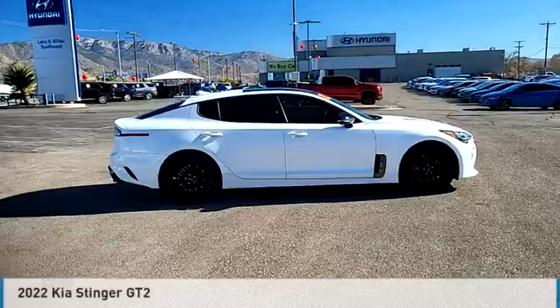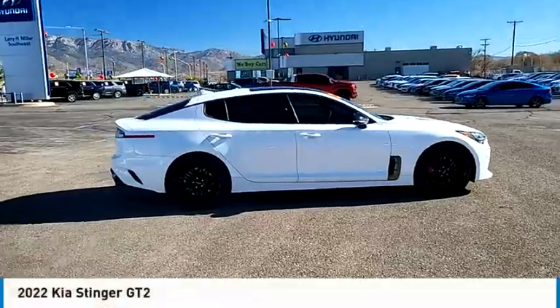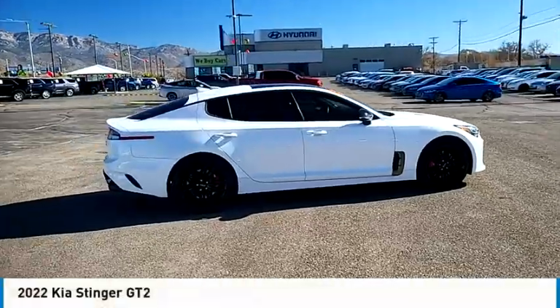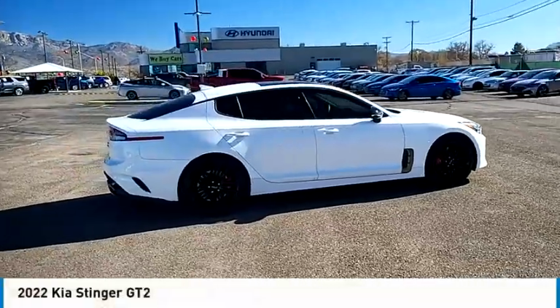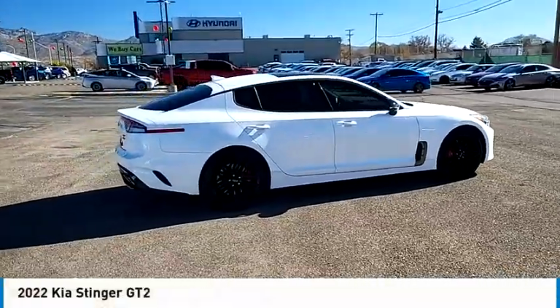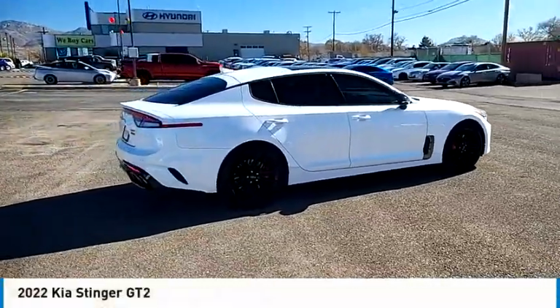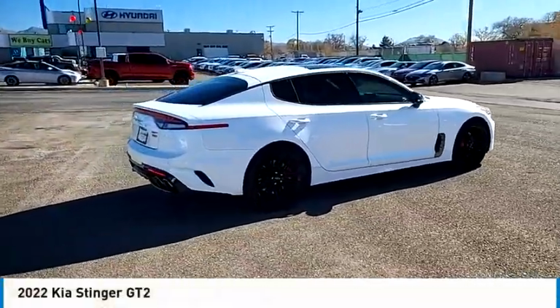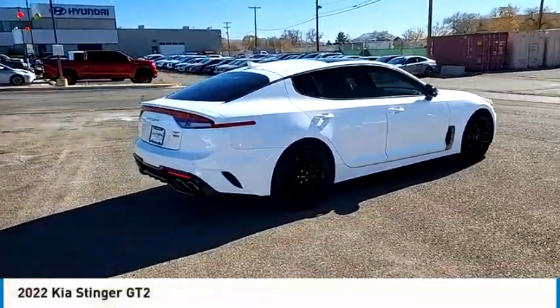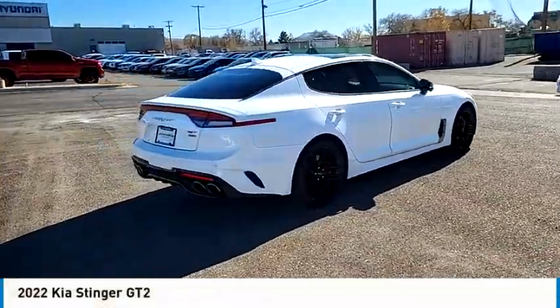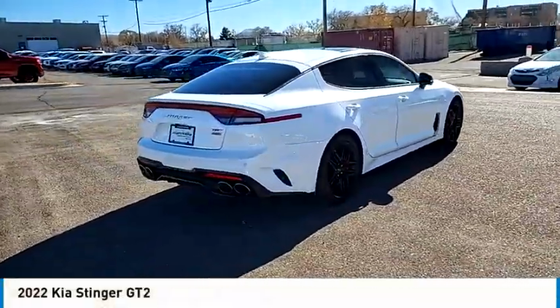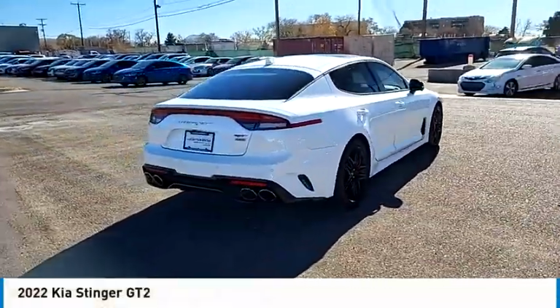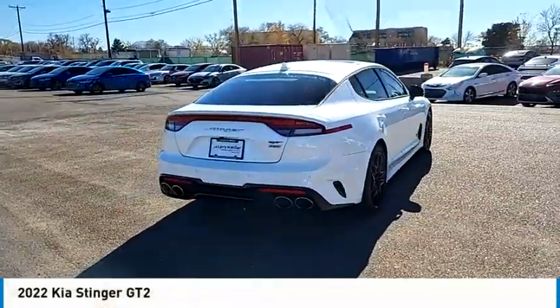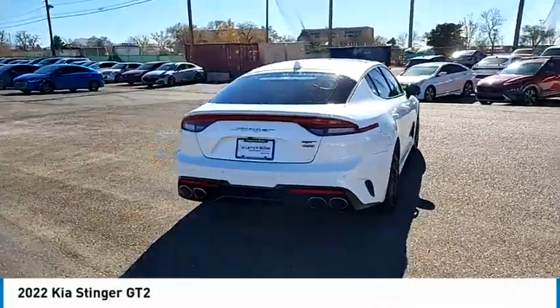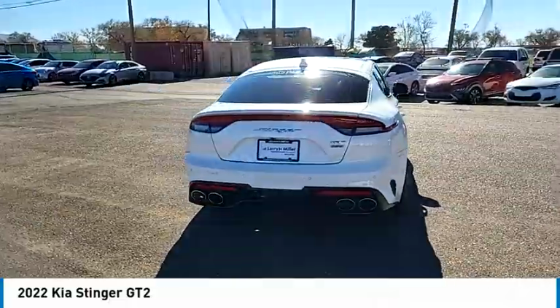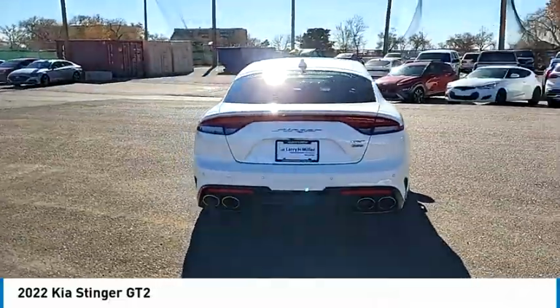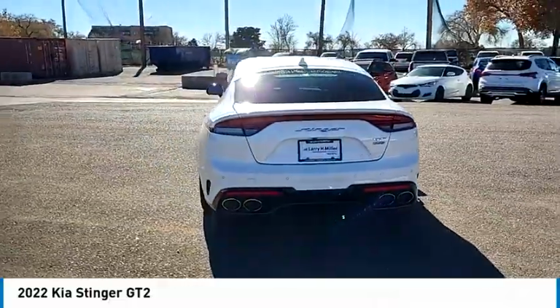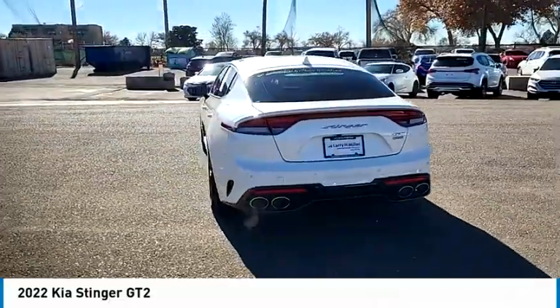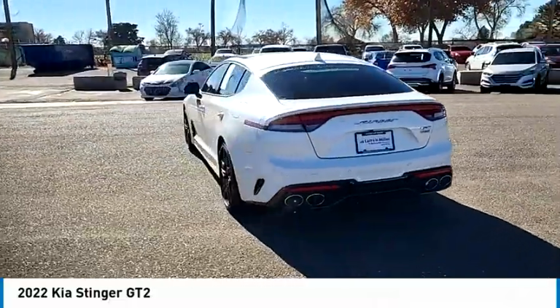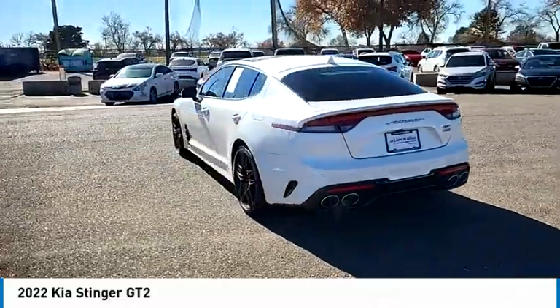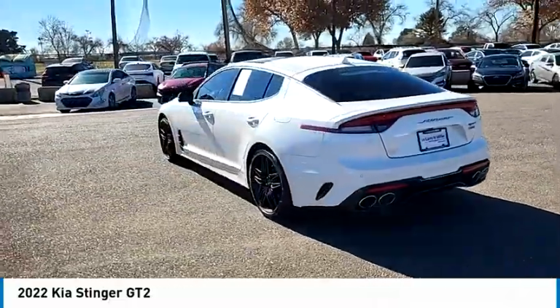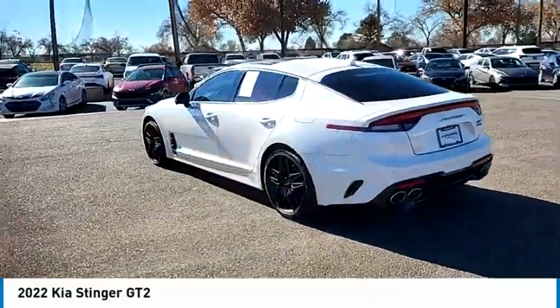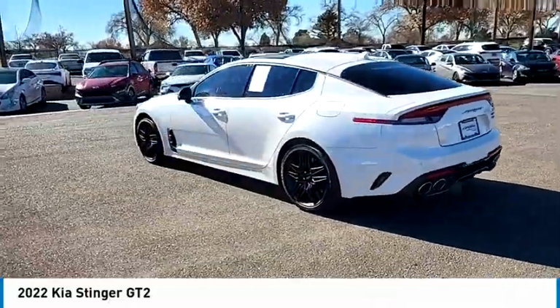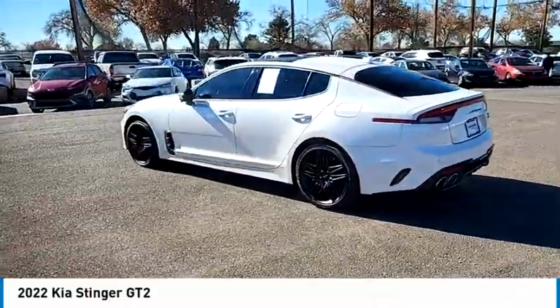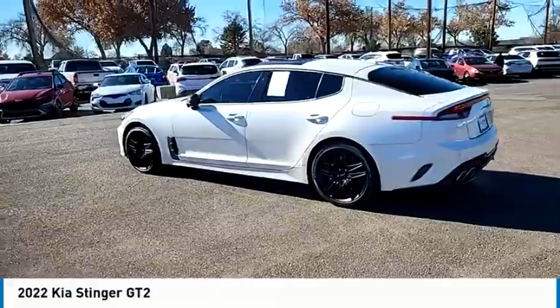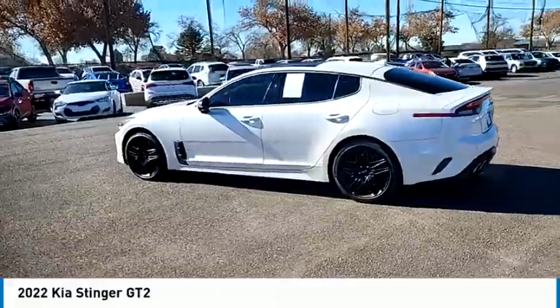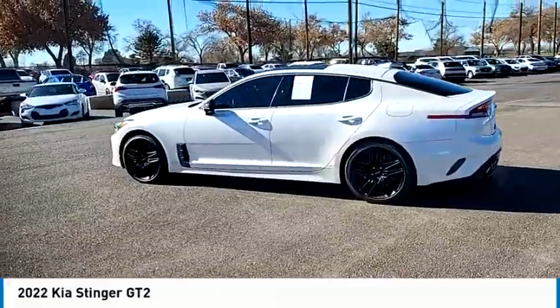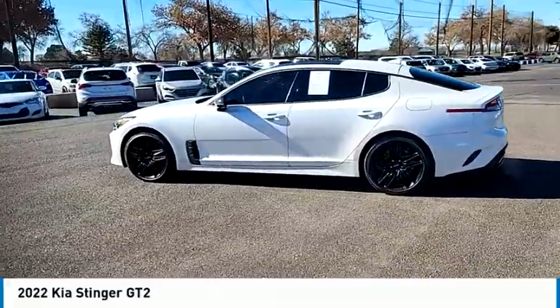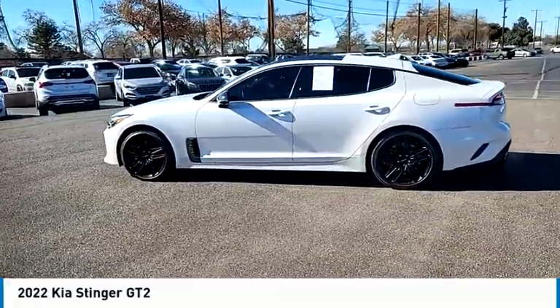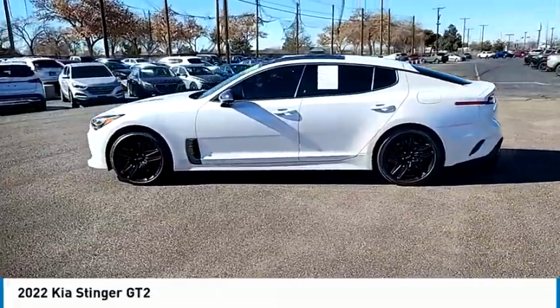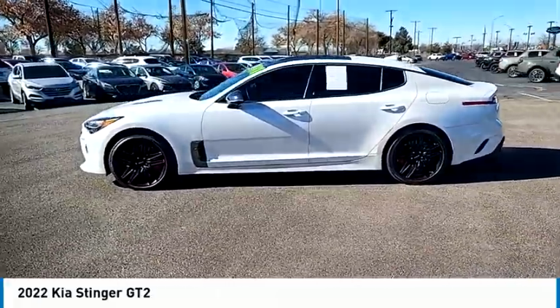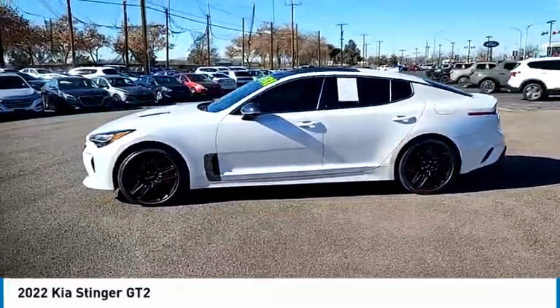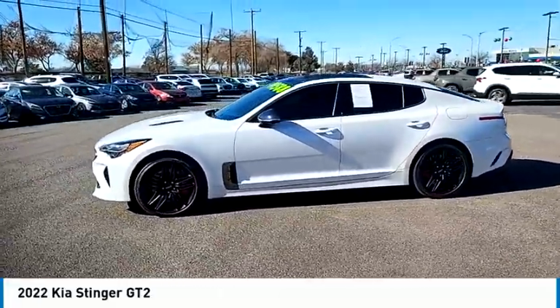Take a ride in the 2022 Stinger. The Kia Stinger has a design that is sure to leave an impression. It offers the perfect combination of a sporty look, coupled with a wide variety of luxurious features.